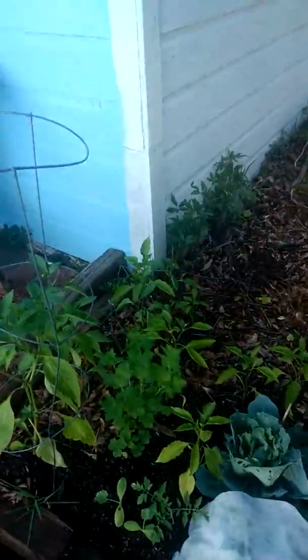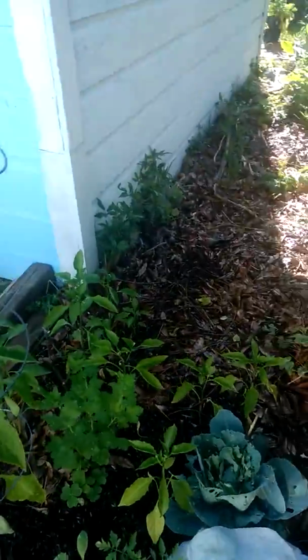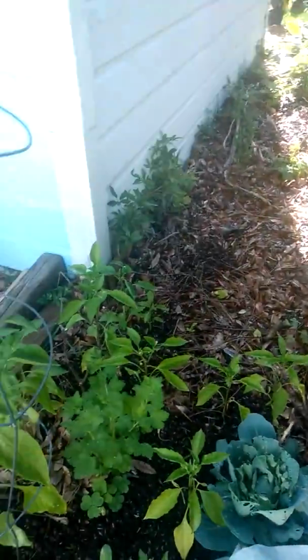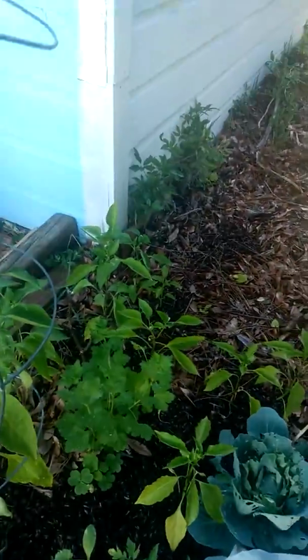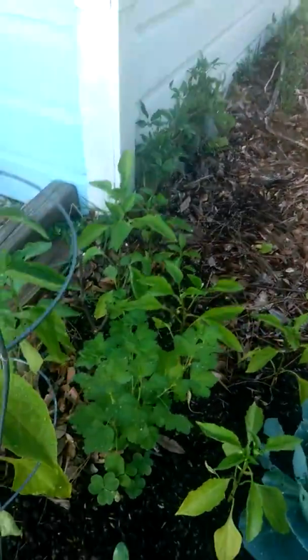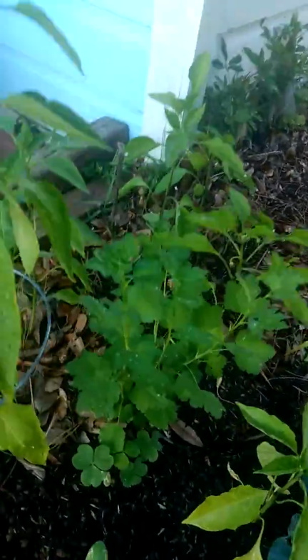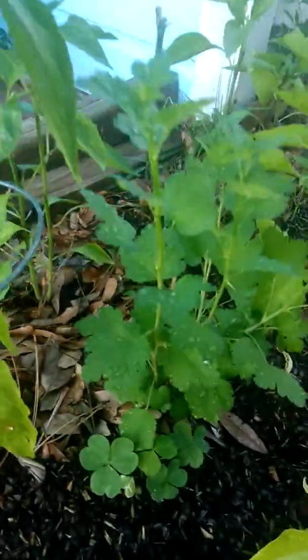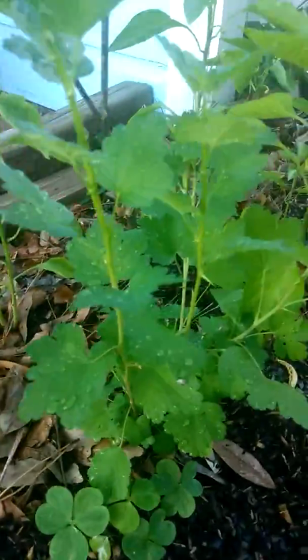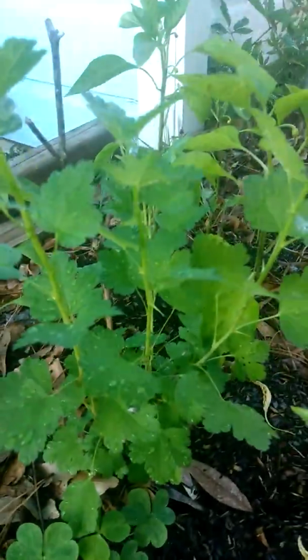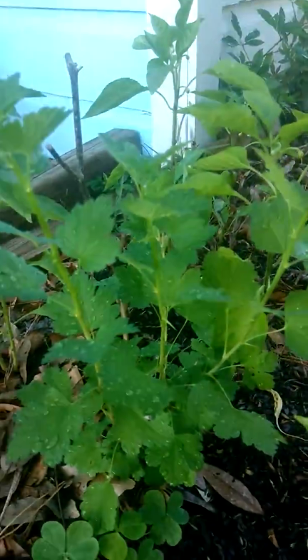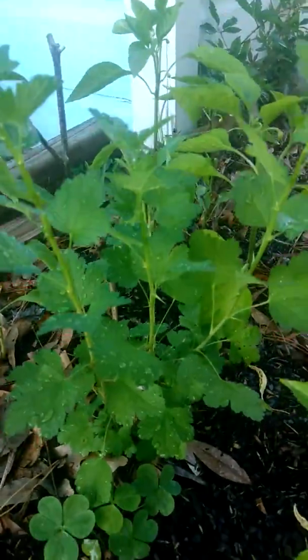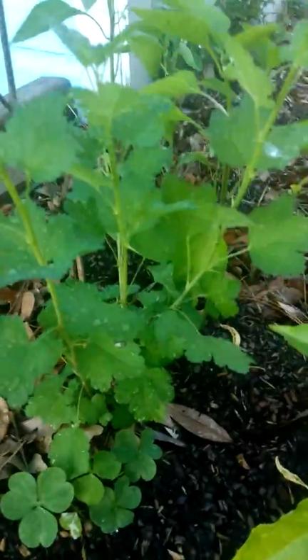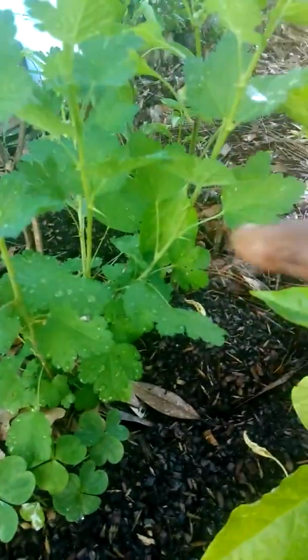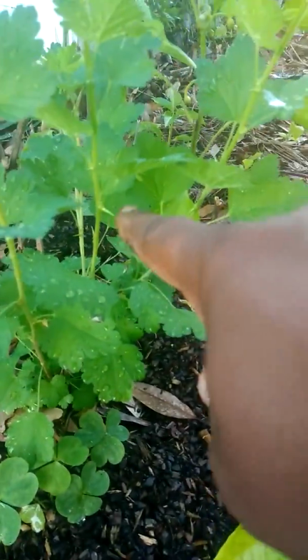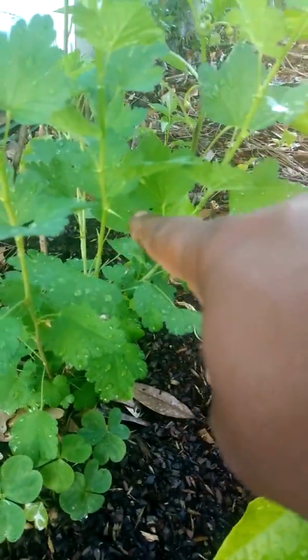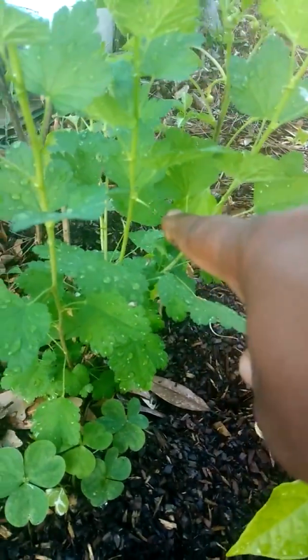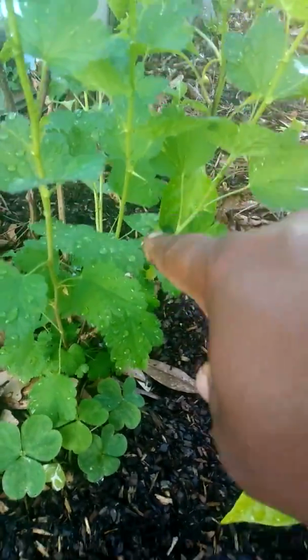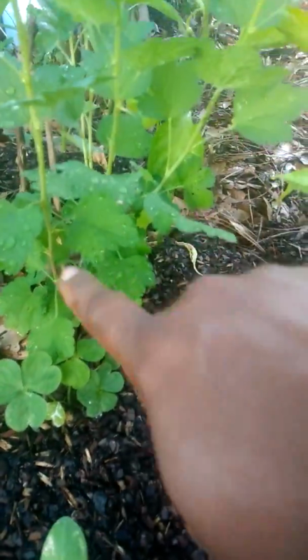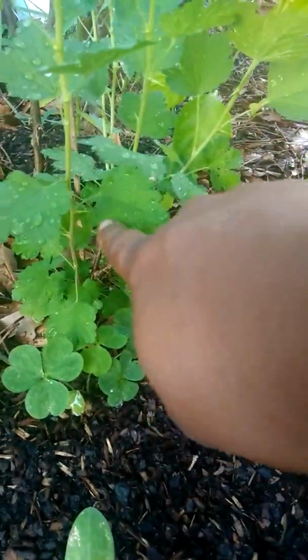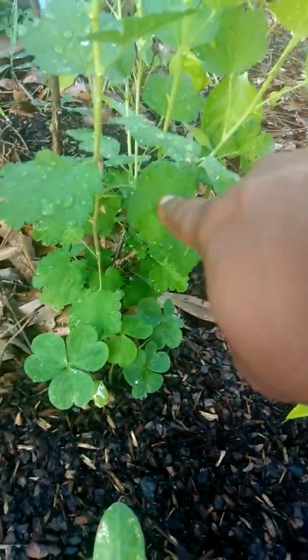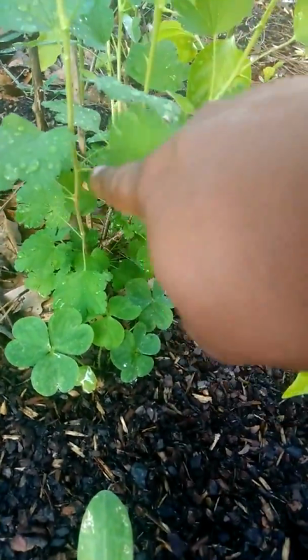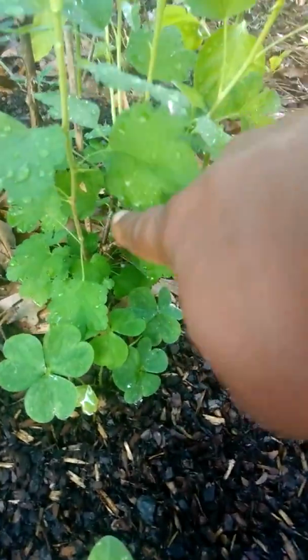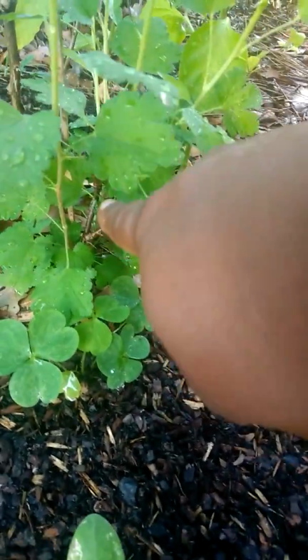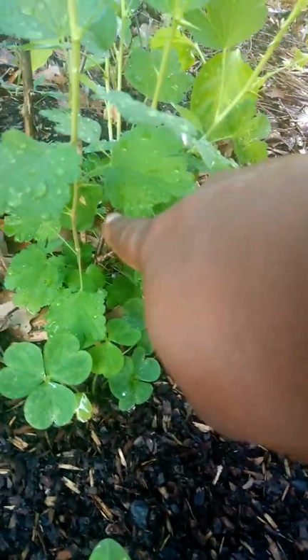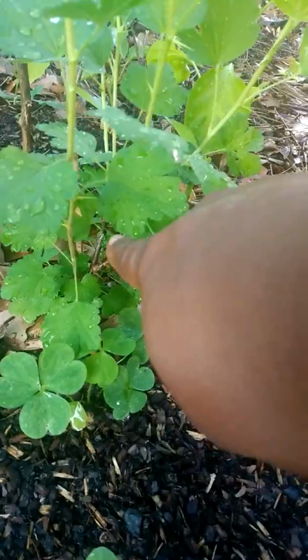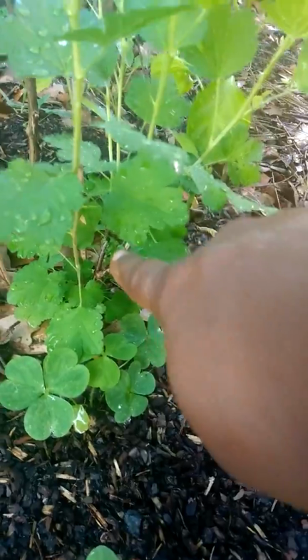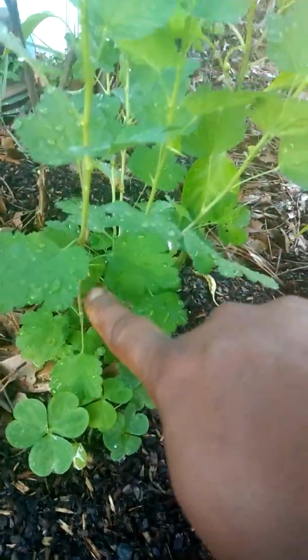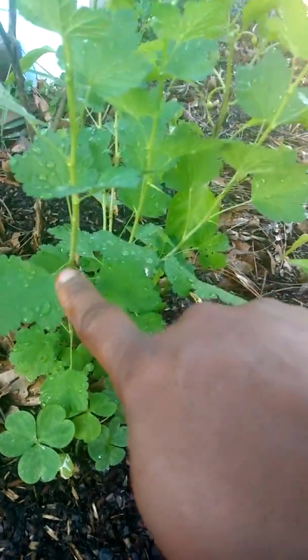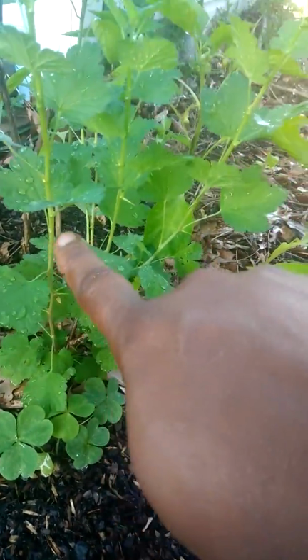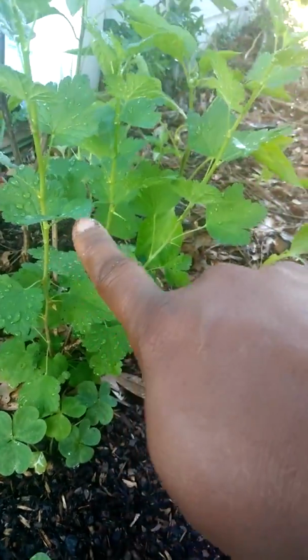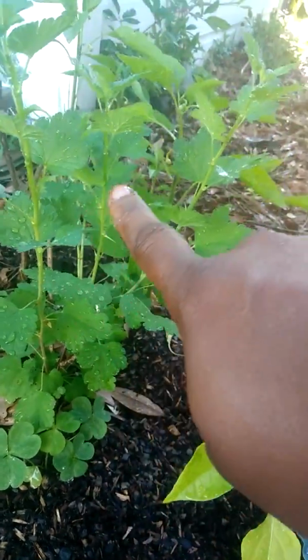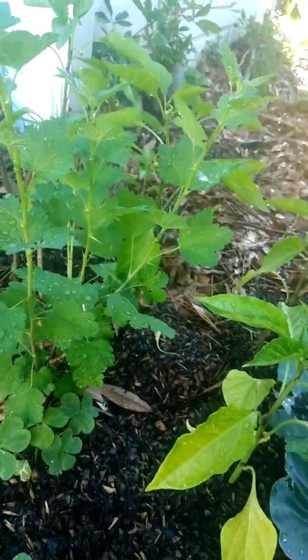Right here I have a gooseberry. You see the thorns on them? When I first got this plant, it was like small, like right here. And now look at all this beautiful new growth.